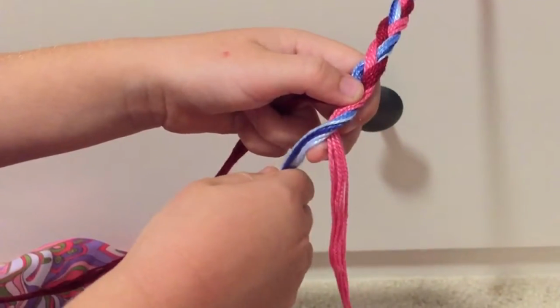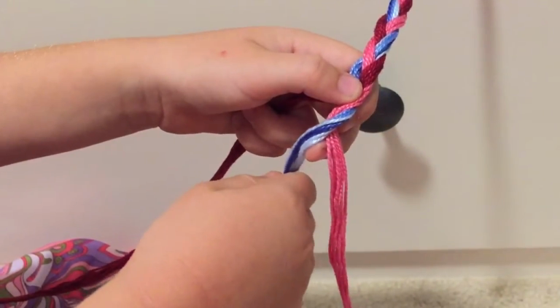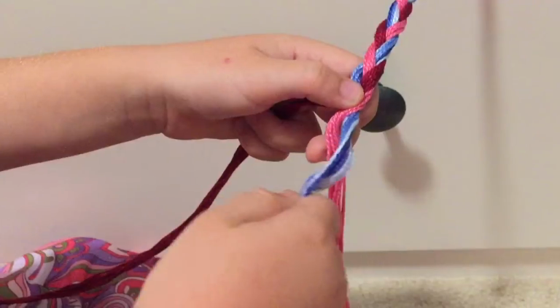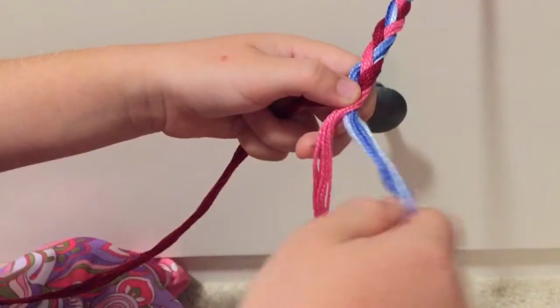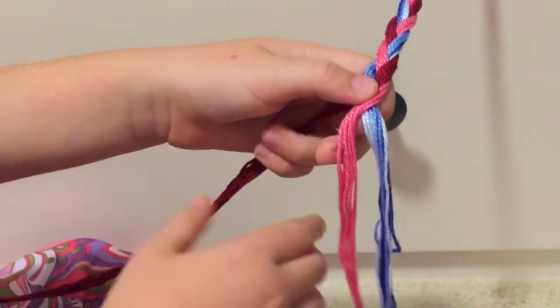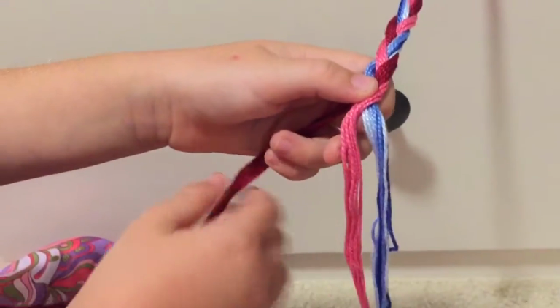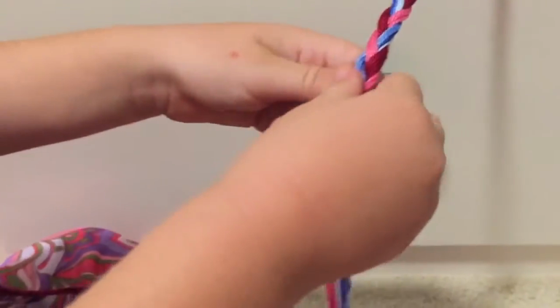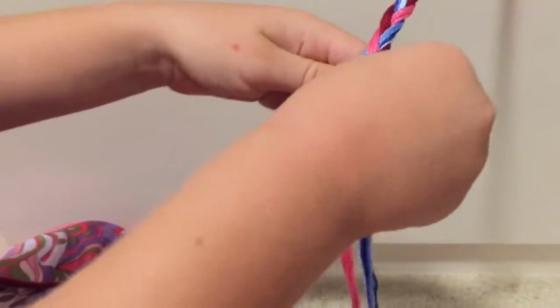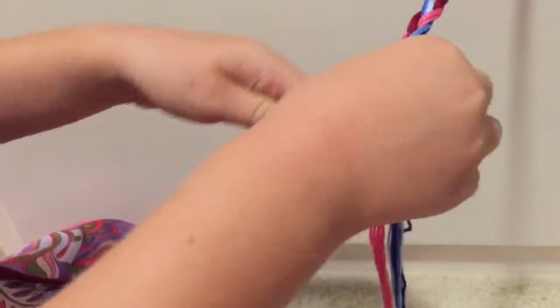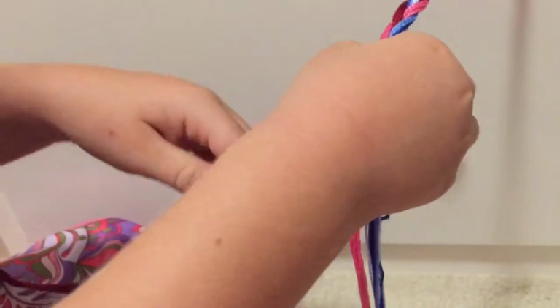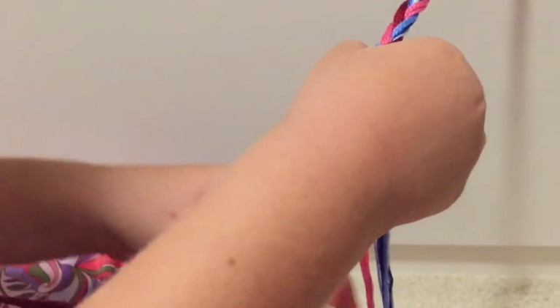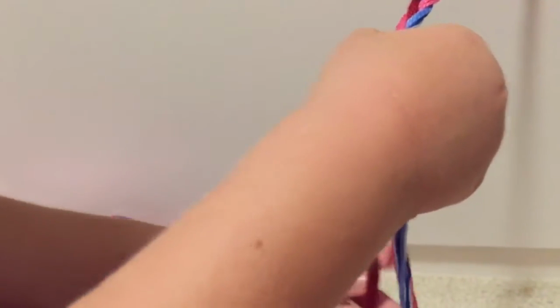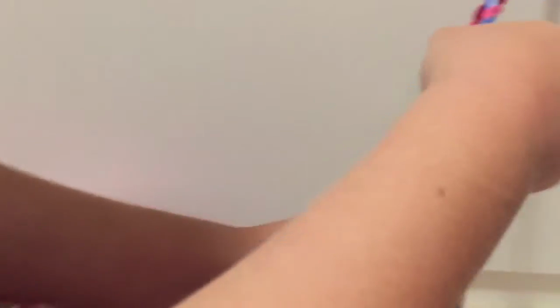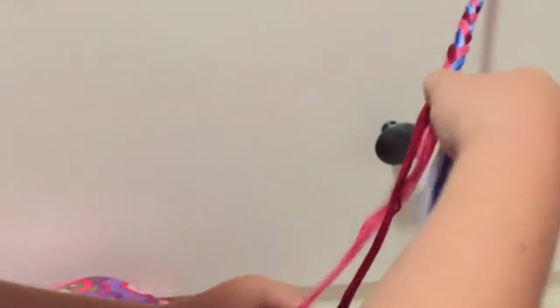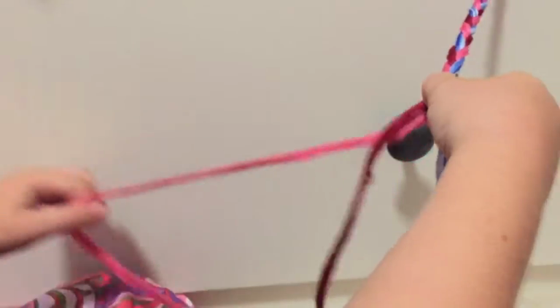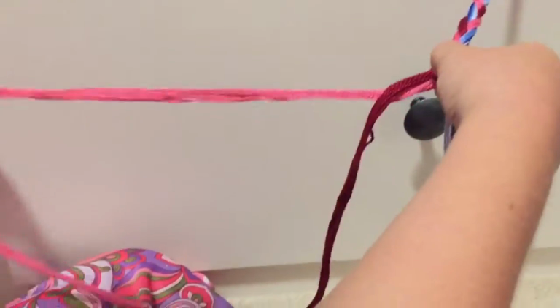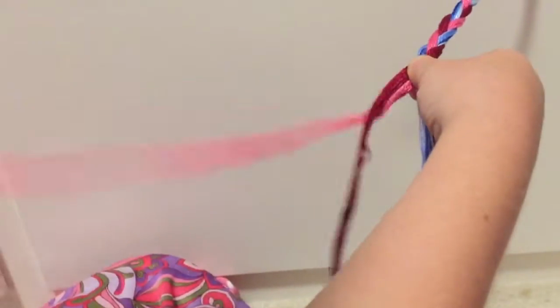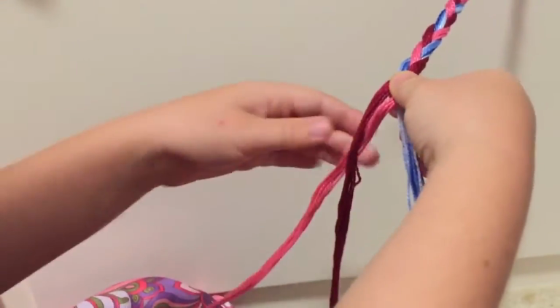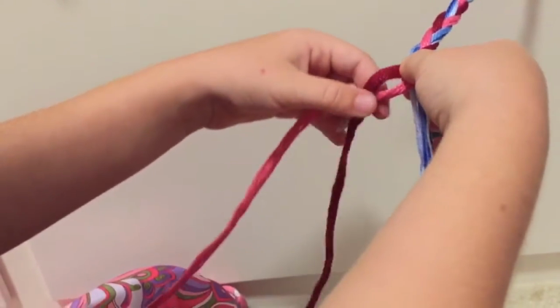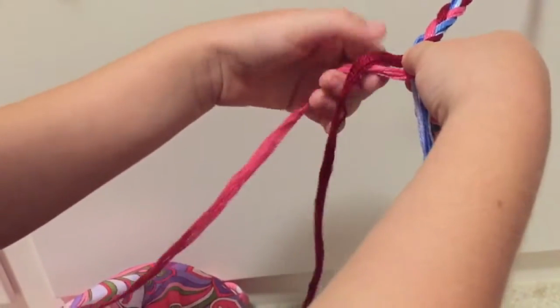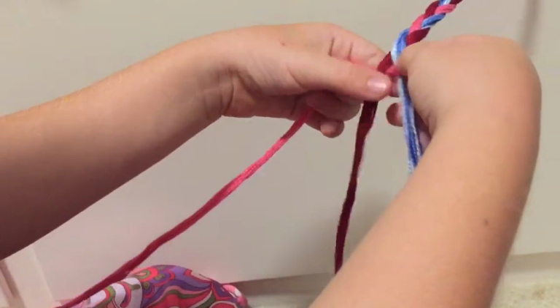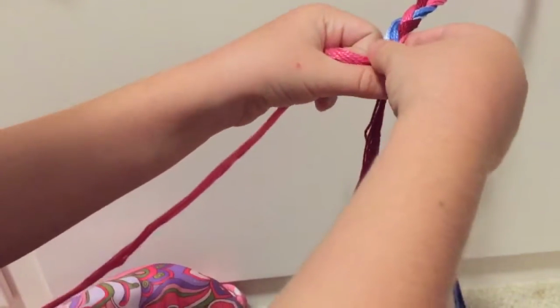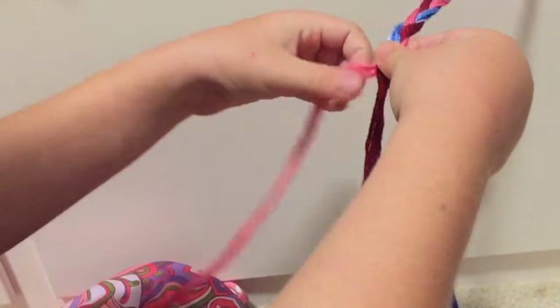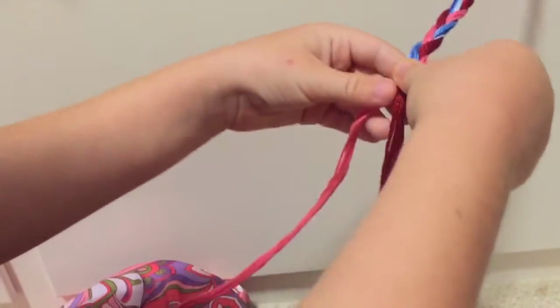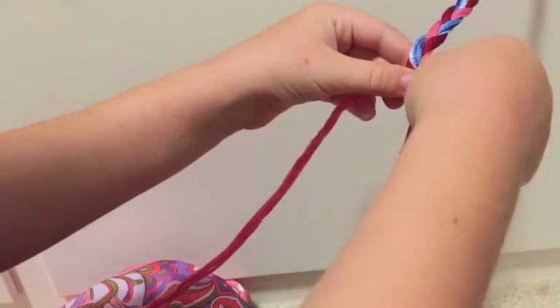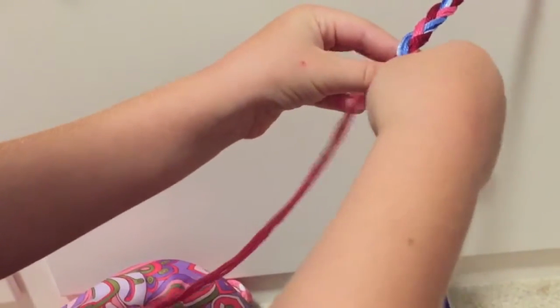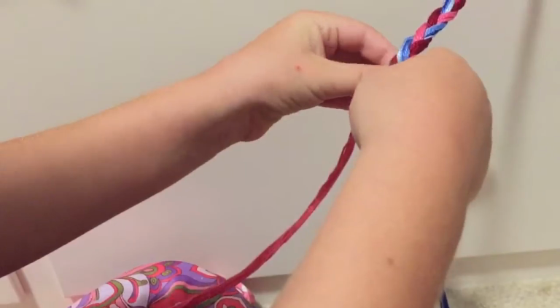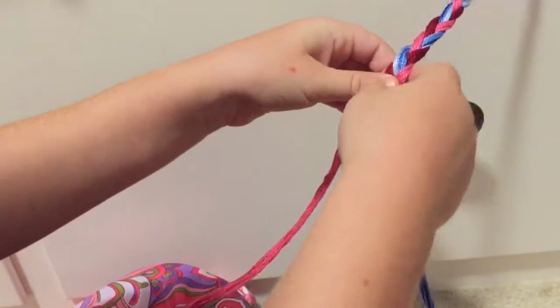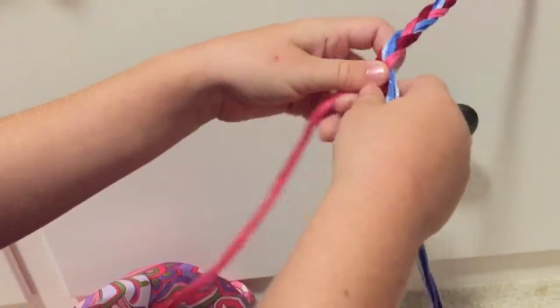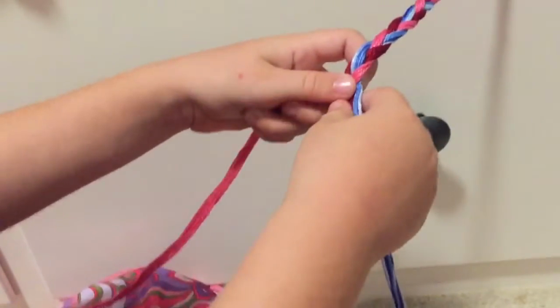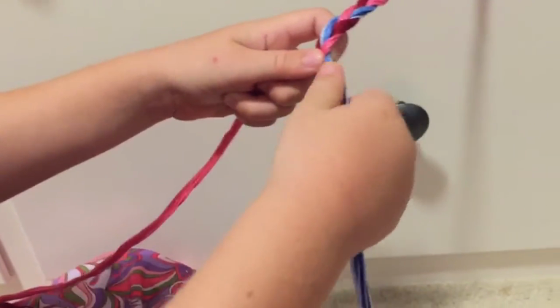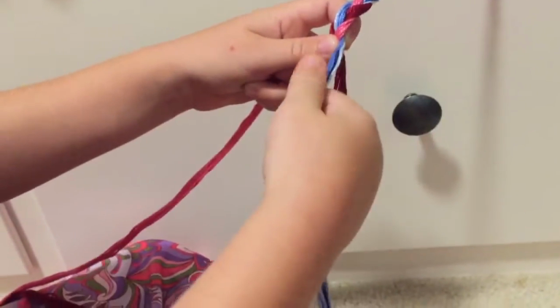Now you did it from that side before, so that one you hold on to with your right hand and push. There you go. You're moving the other side around. There you go. Now grab that one with your left hand and push it down with your left thumb, and then move the other one over with your right hand.